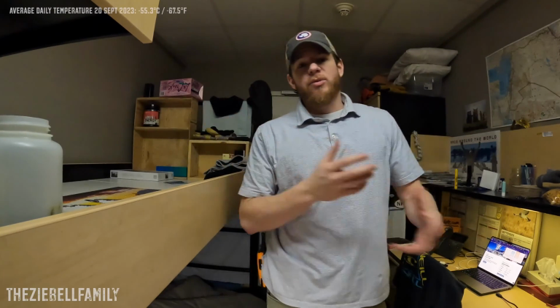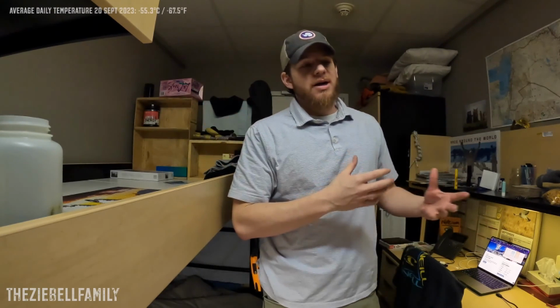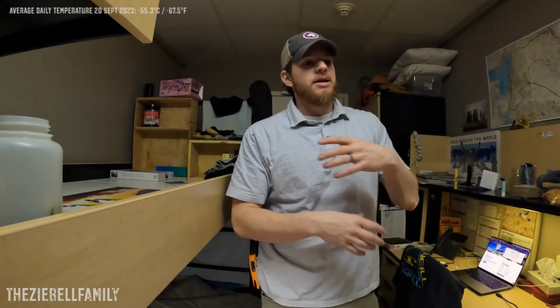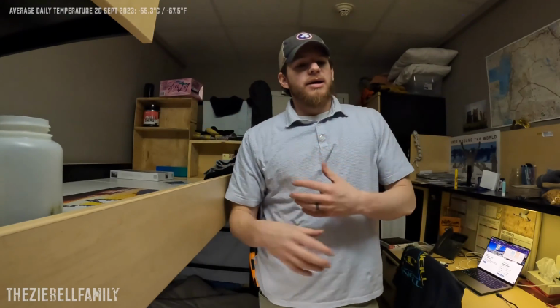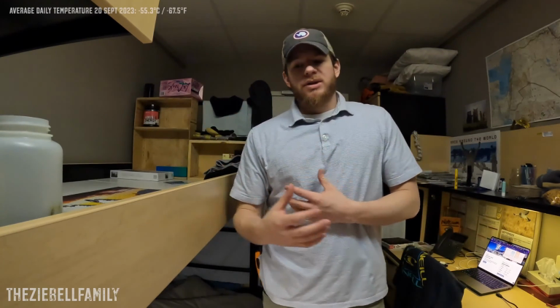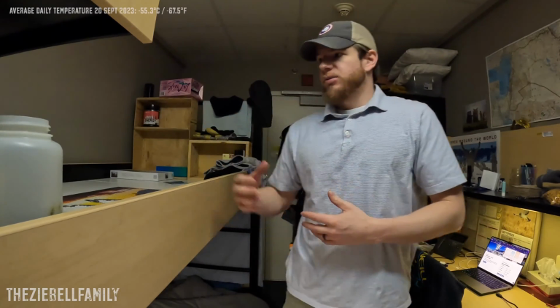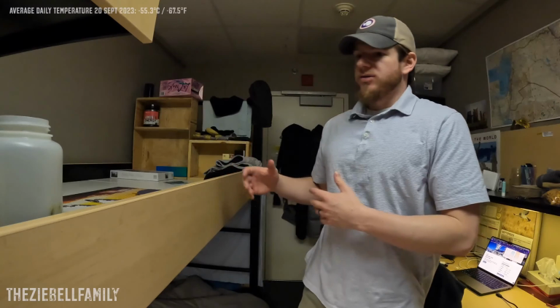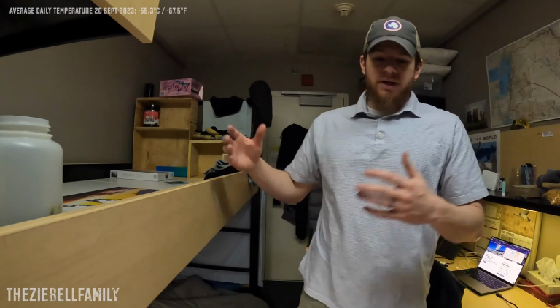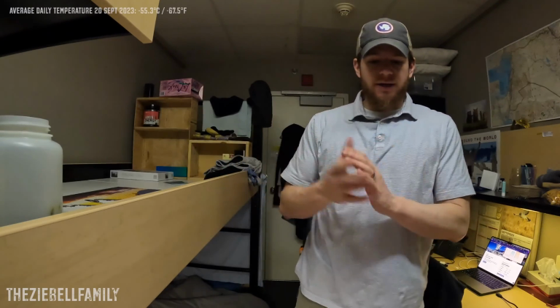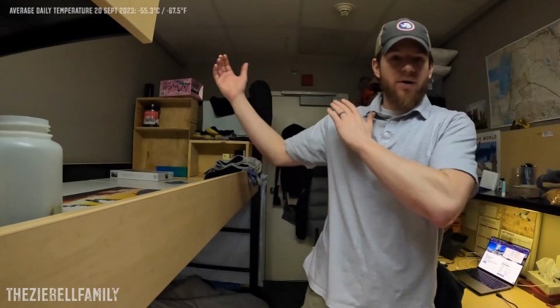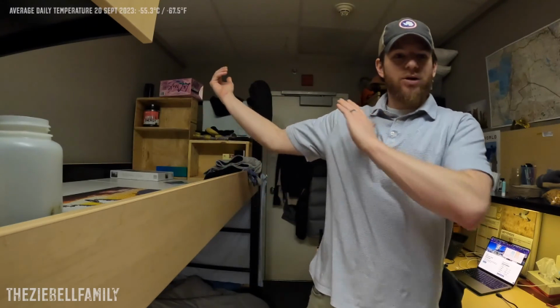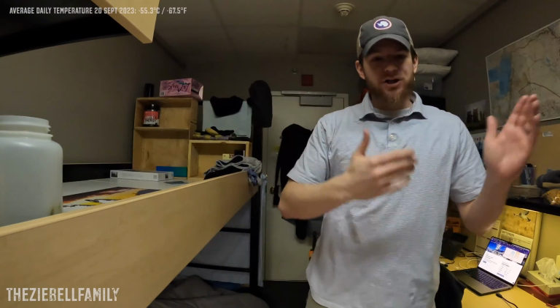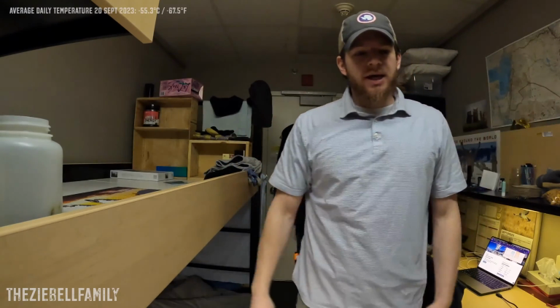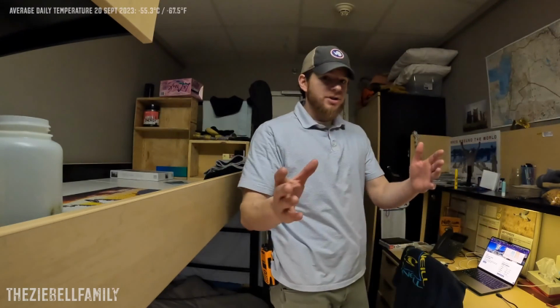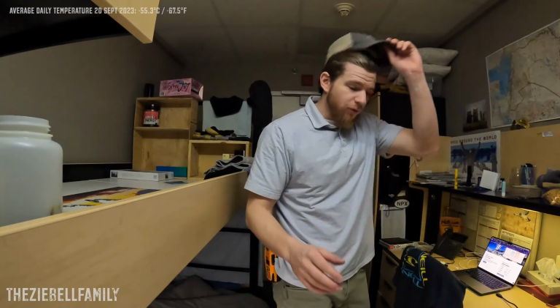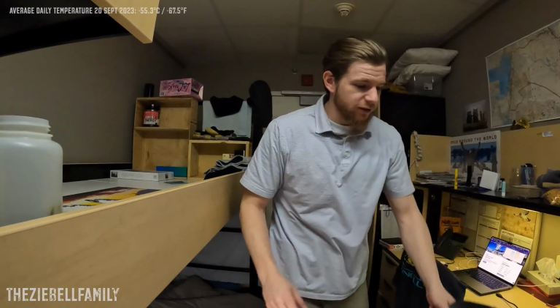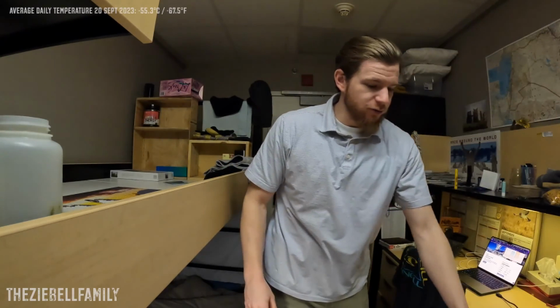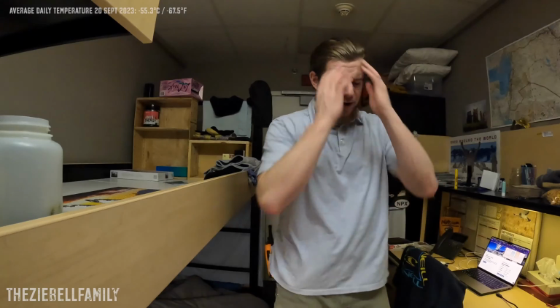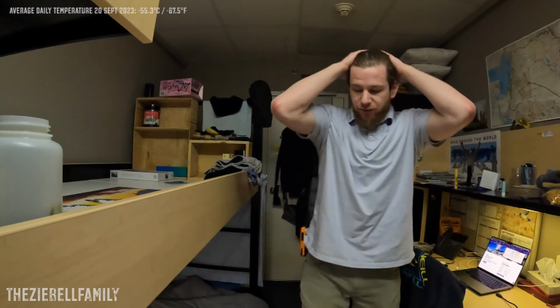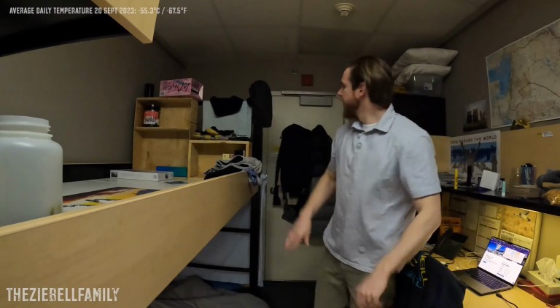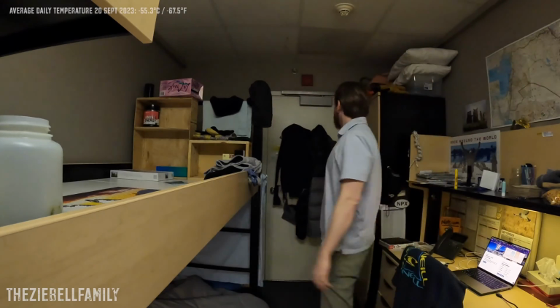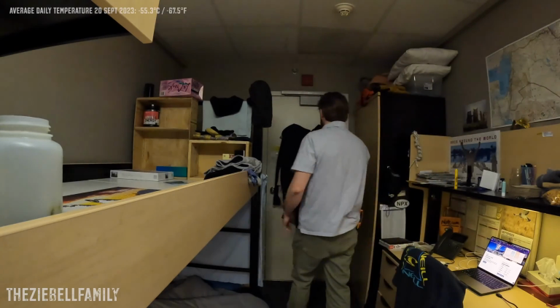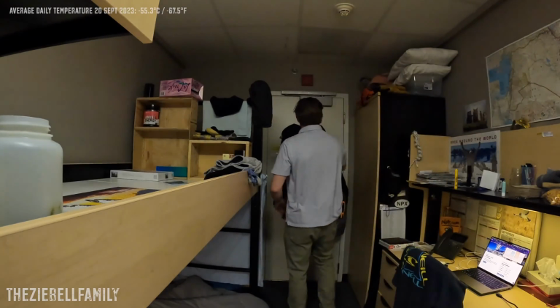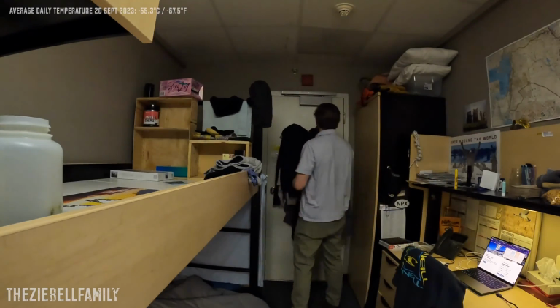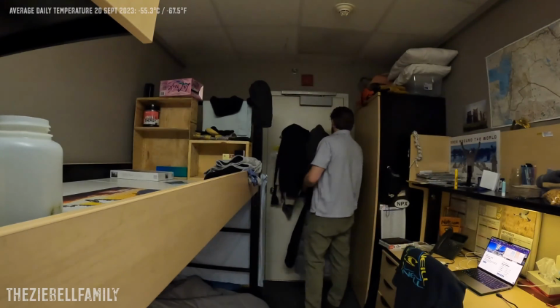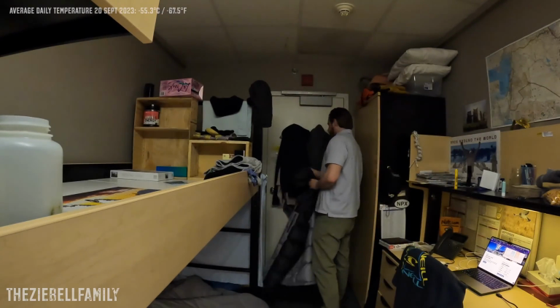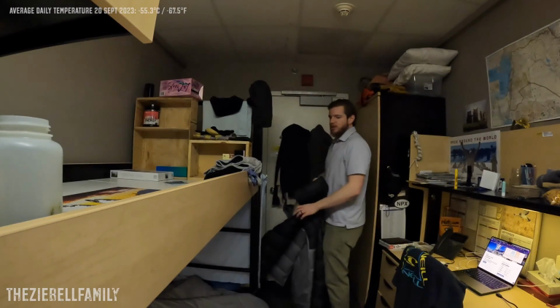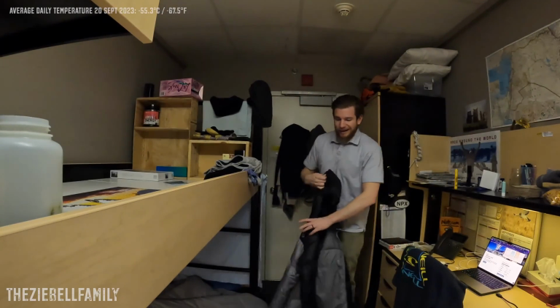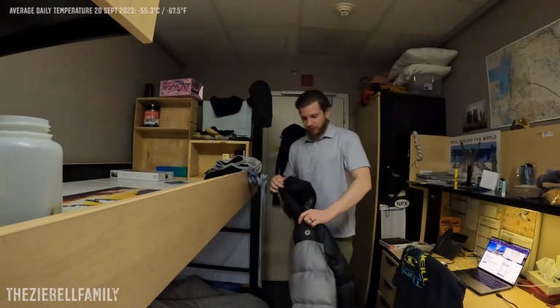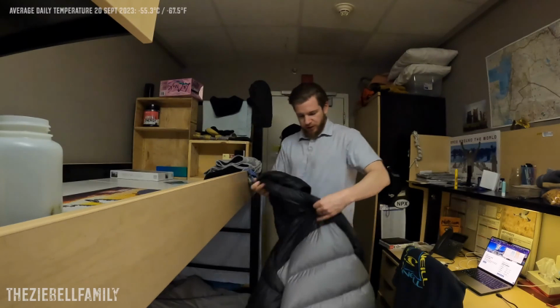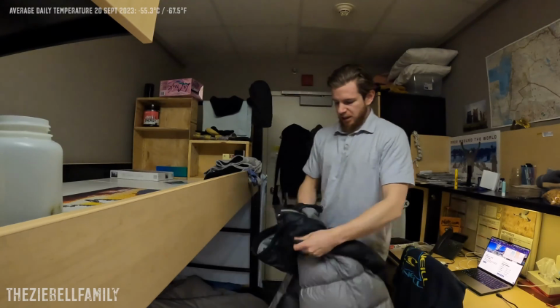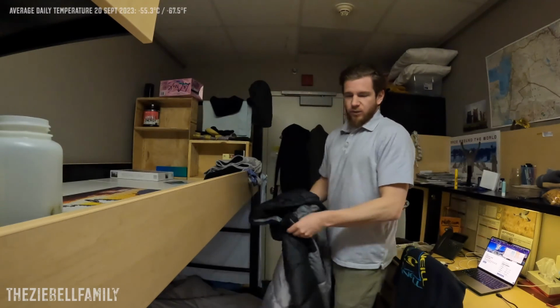Snow comes from different parts of the continent and blows in typically from a single direction. I'm just going to go out real quick and show you how I get ready for a quick outdoor adventure.